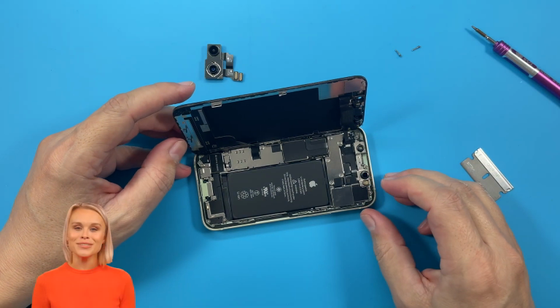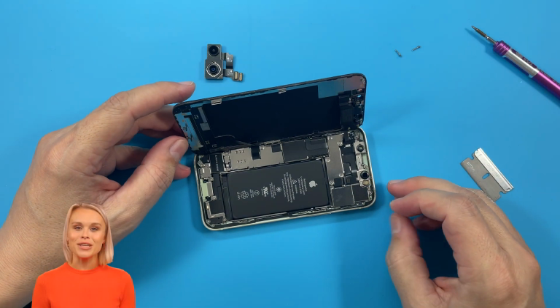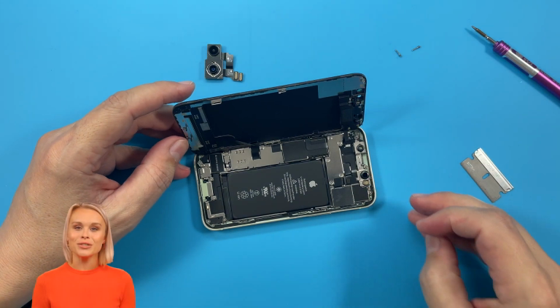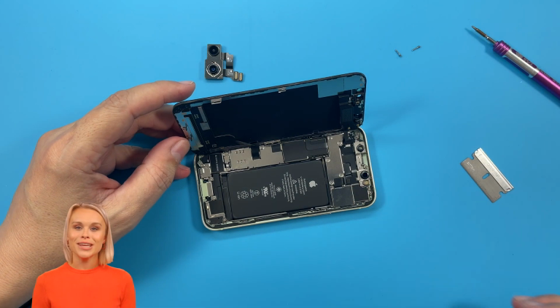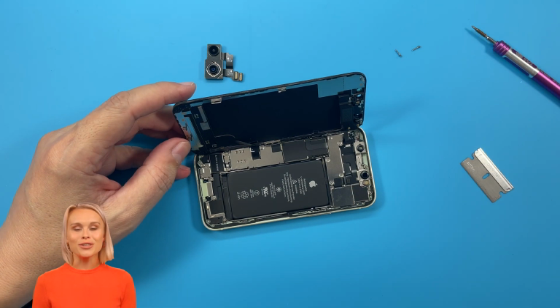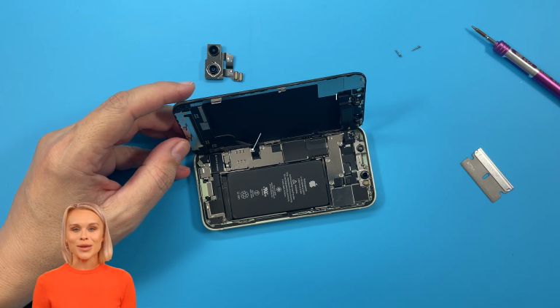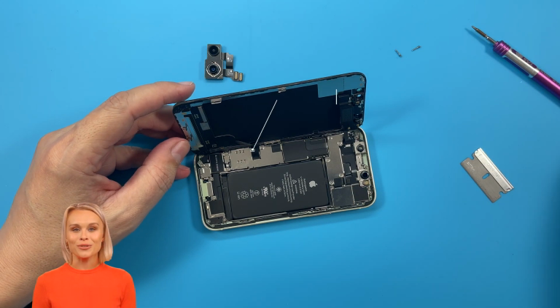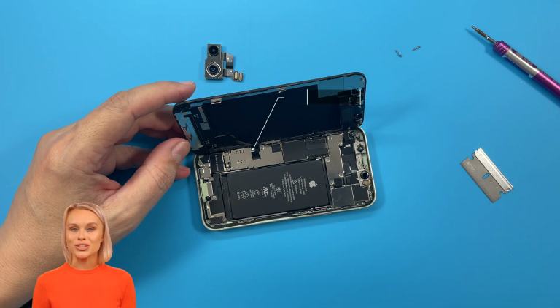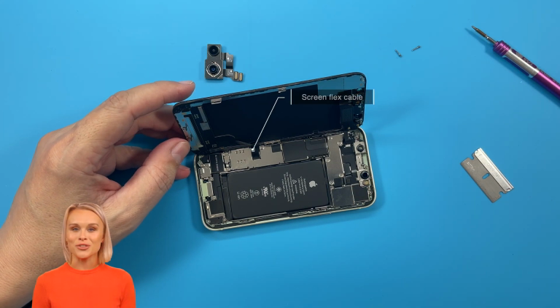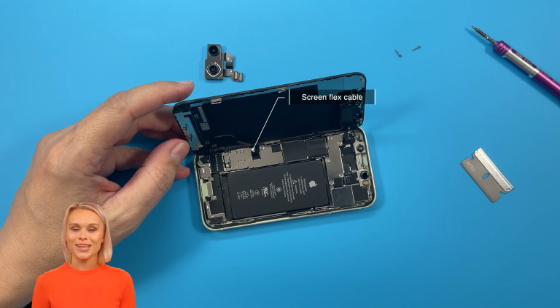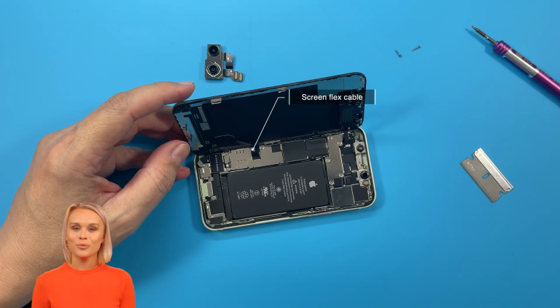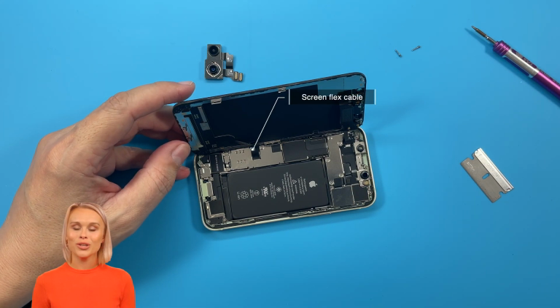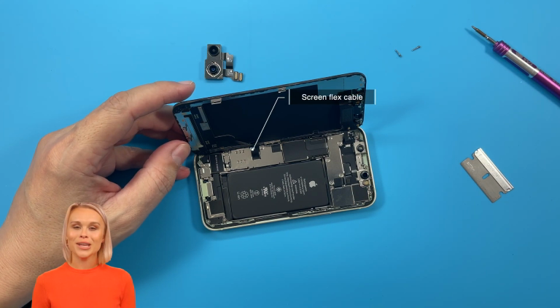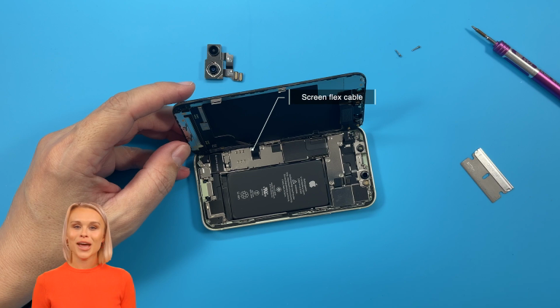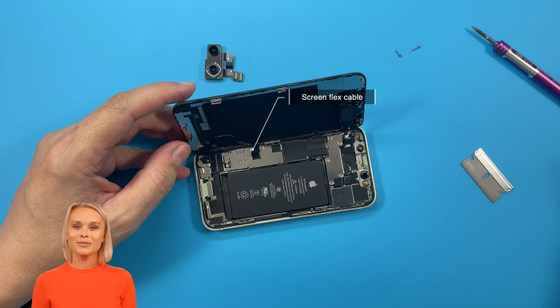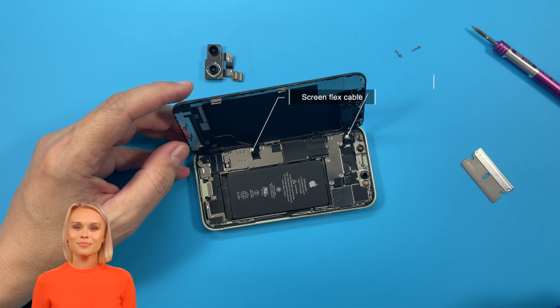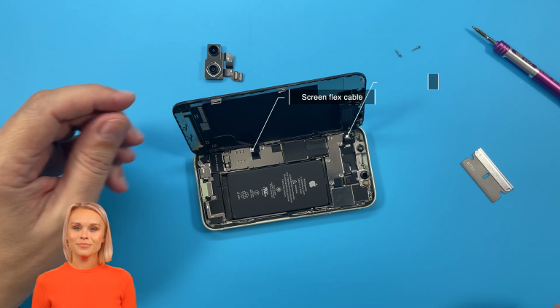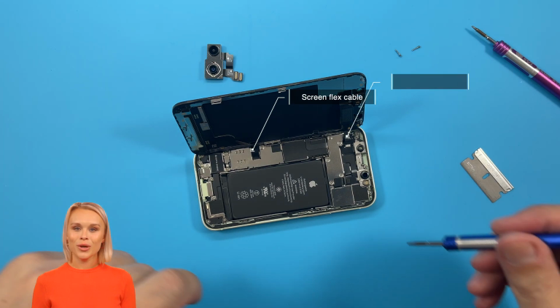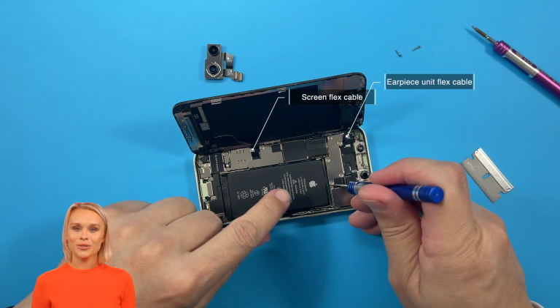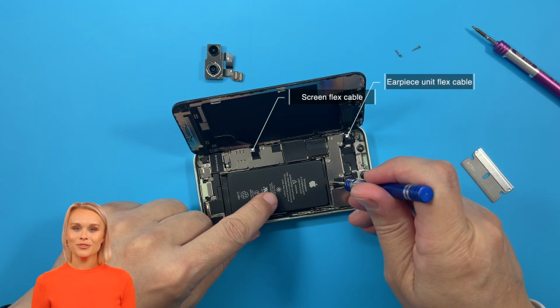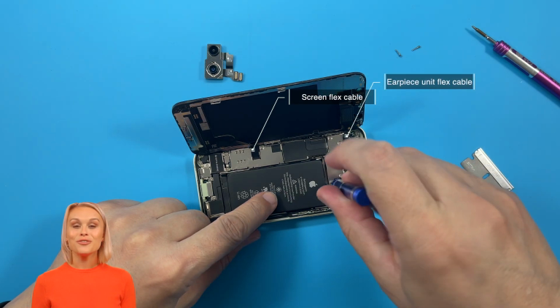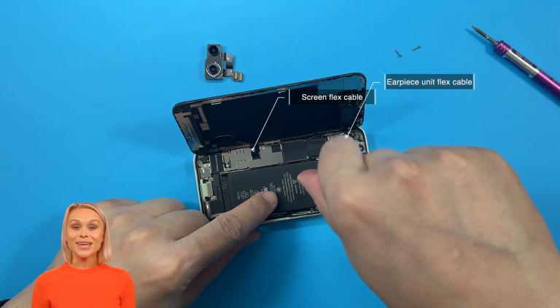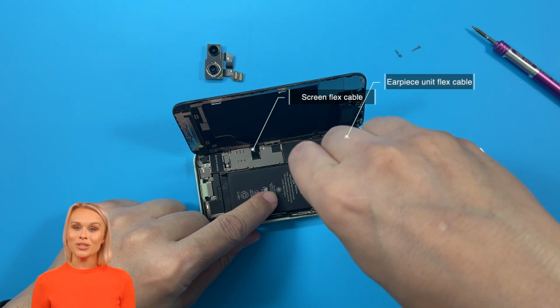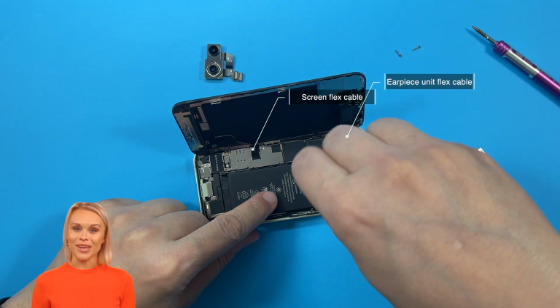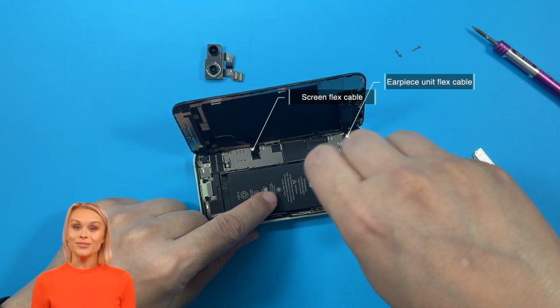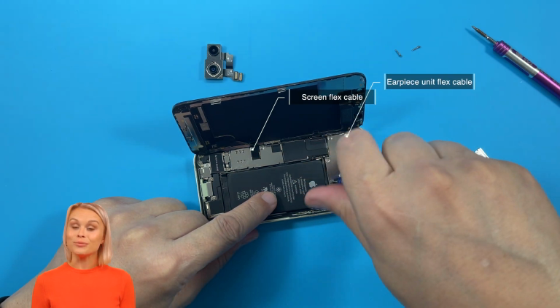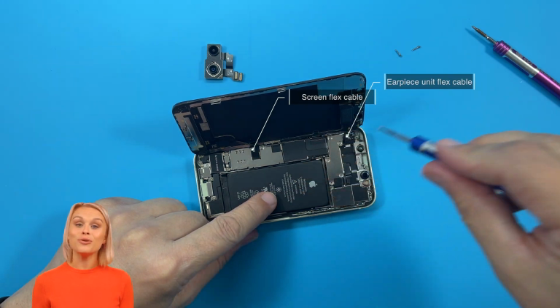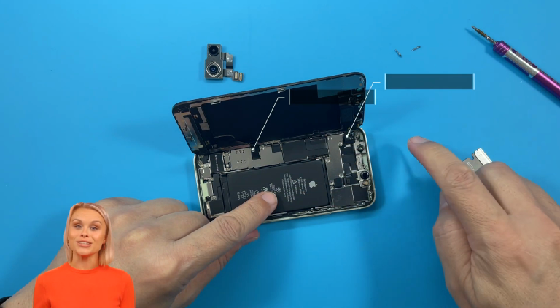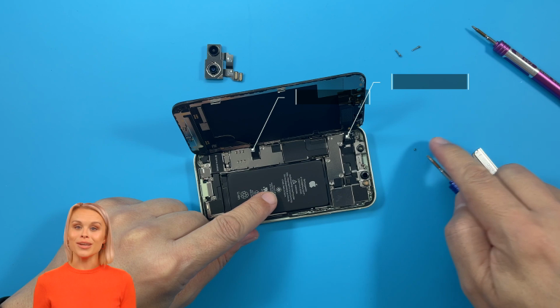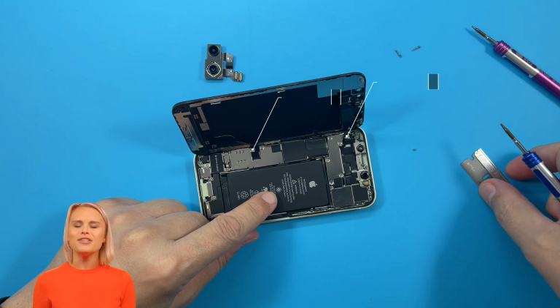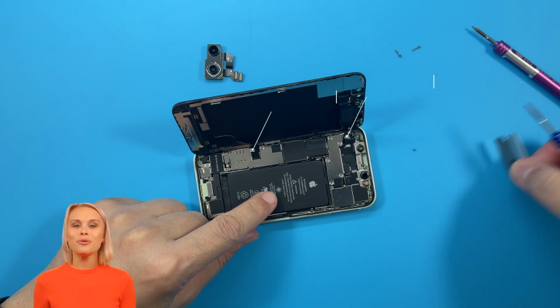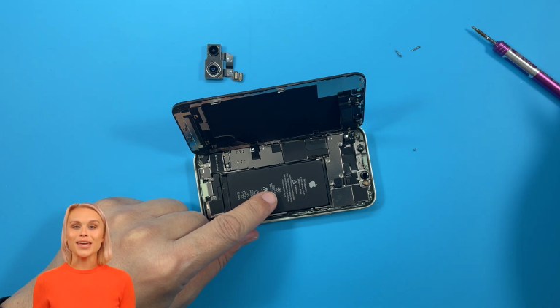Don't let a little mistake cost you big. Watch out for the flex cable when you're making repairs. One wrong move and the flex cable could break, so be sure to handle it with care during repairs.